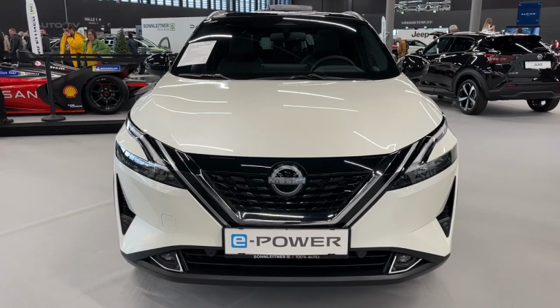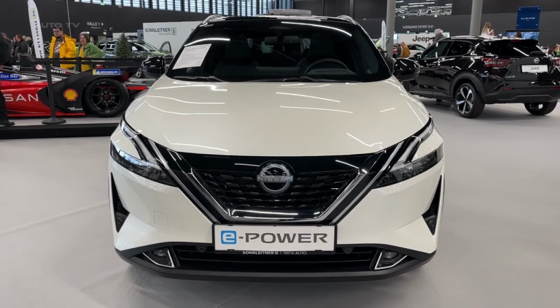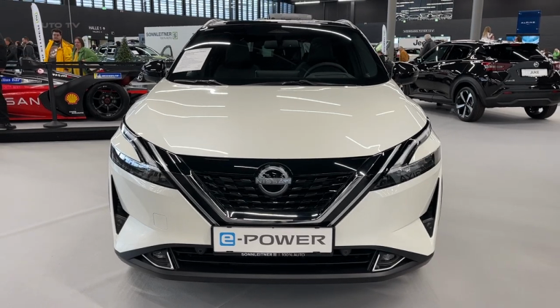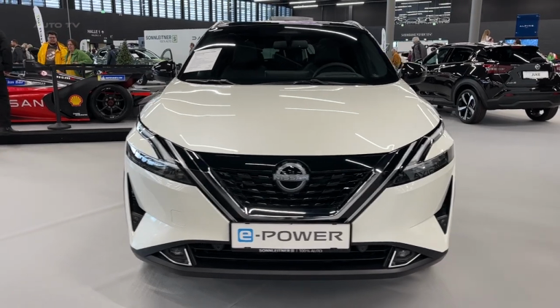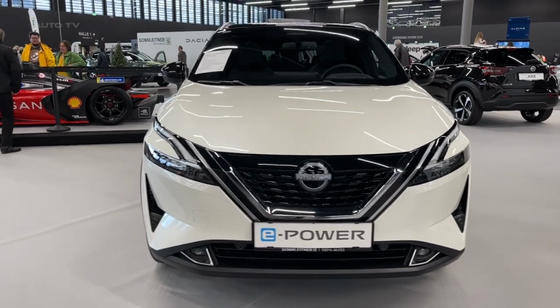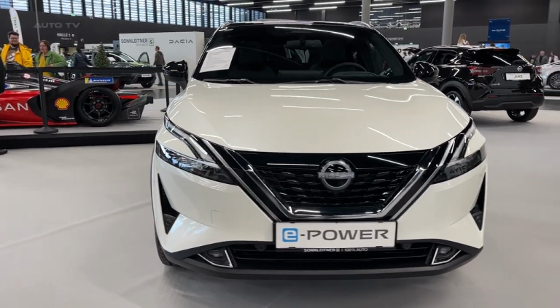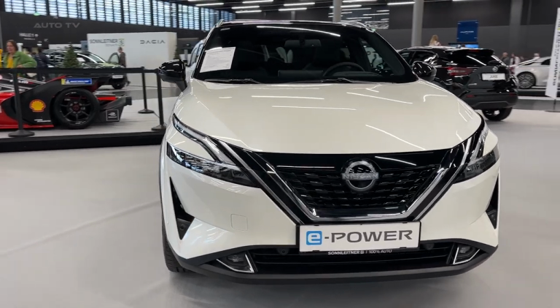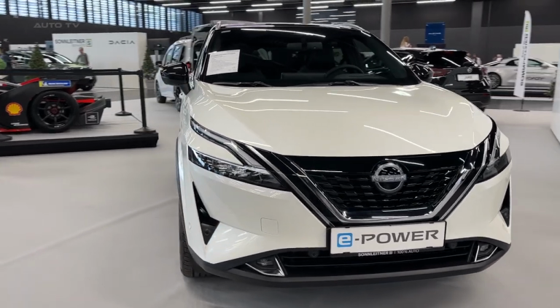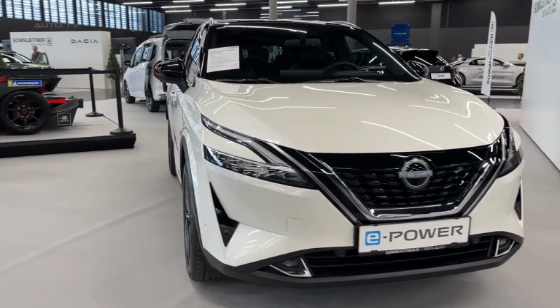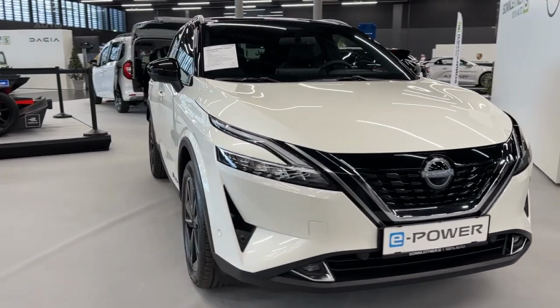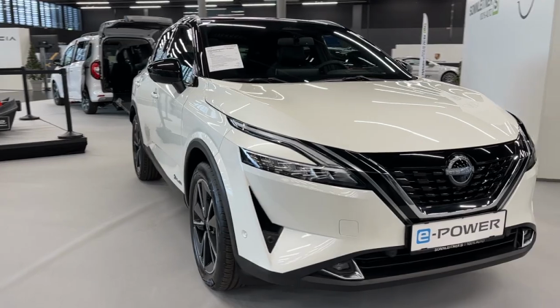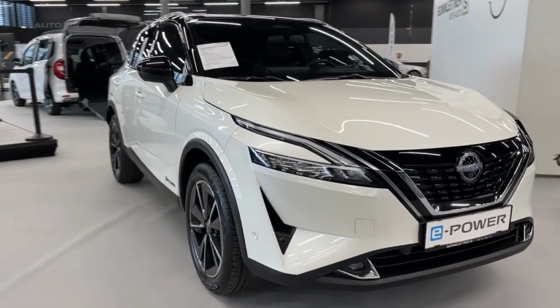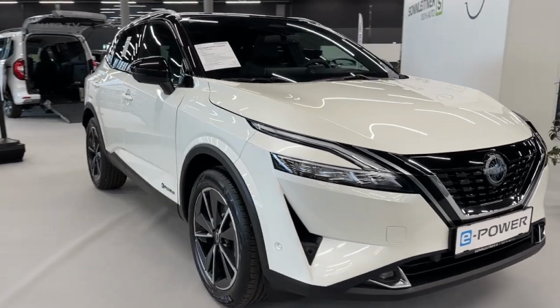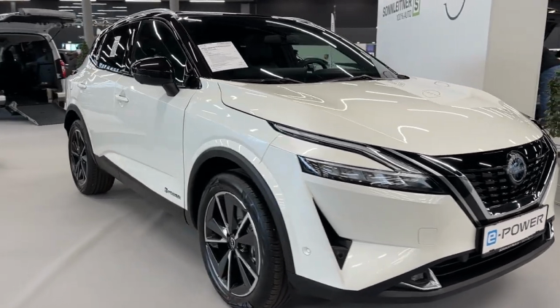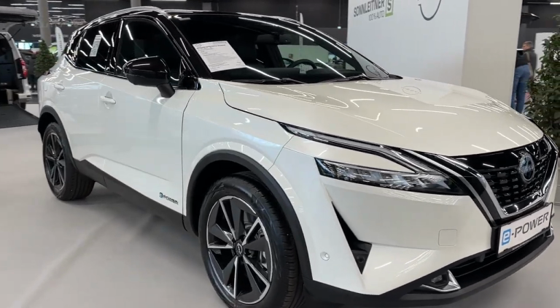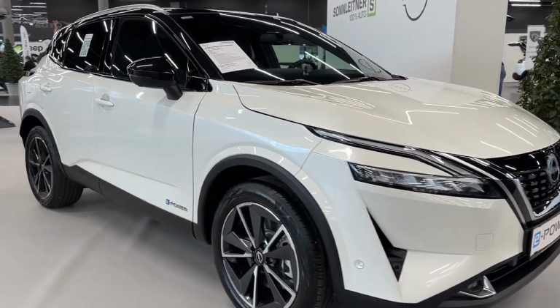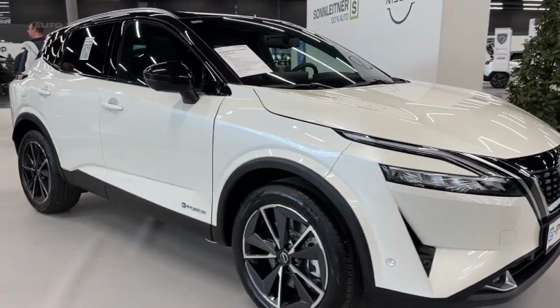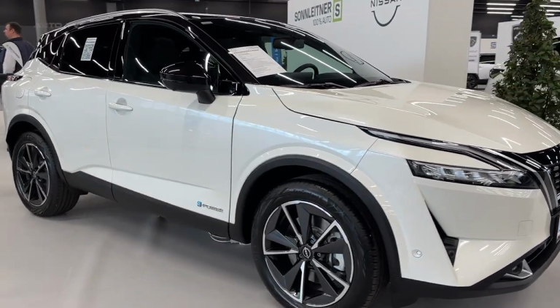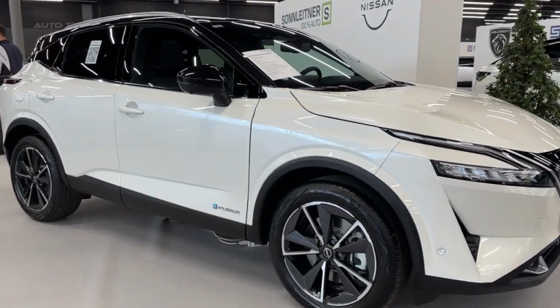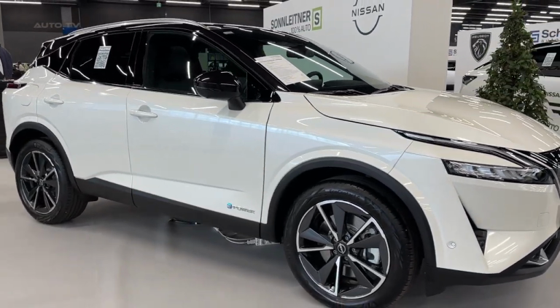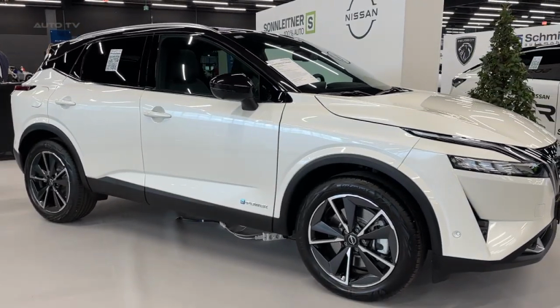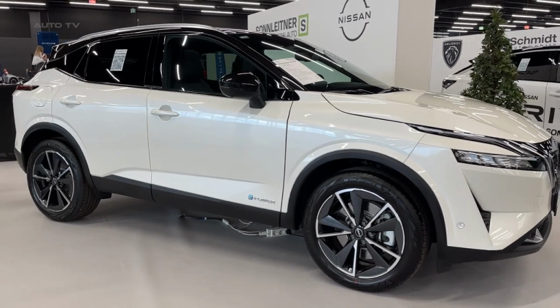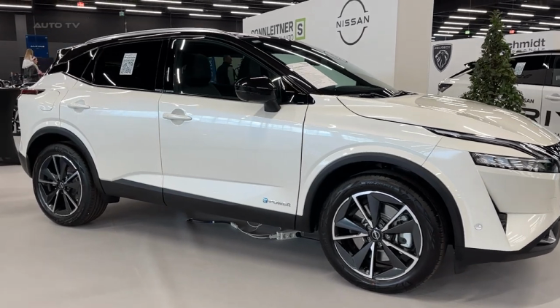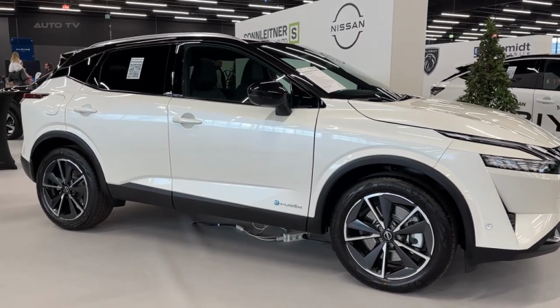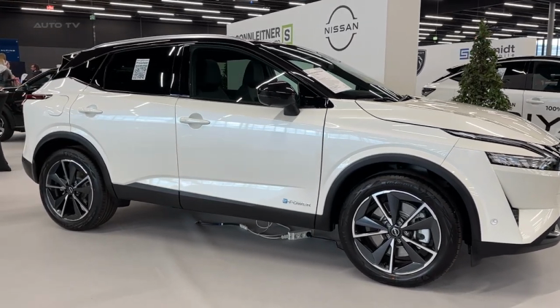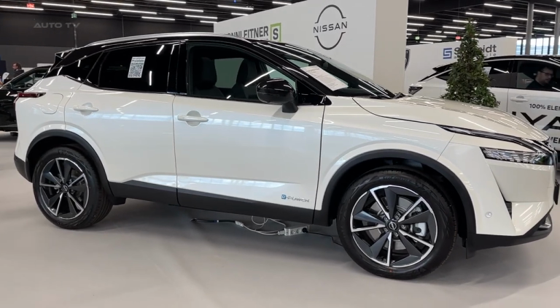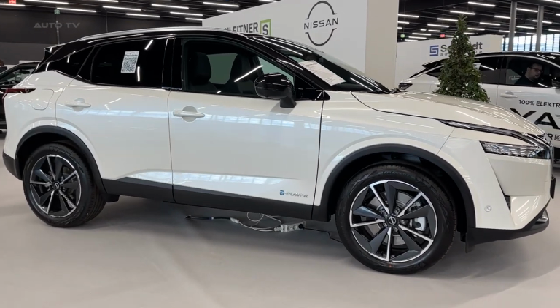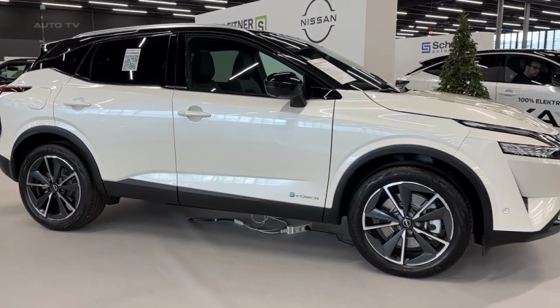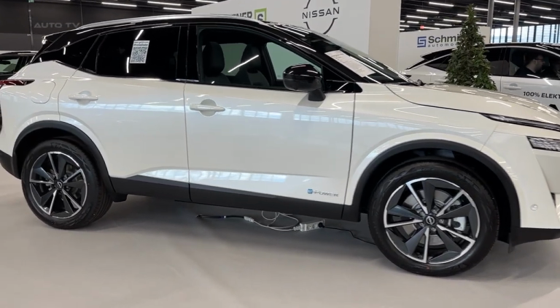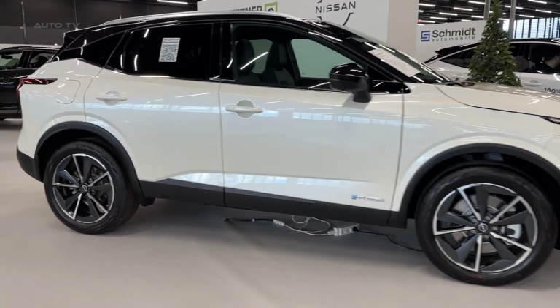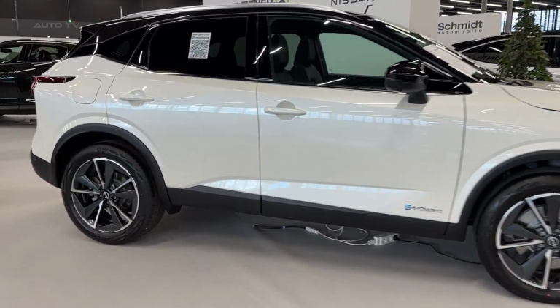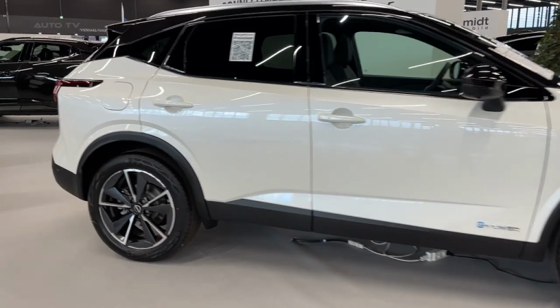Introducing the 2023 Nissan Qashqai e-Power. Experience a smooth, electric-like drive without the need for charging. The e-Power system is an innovative powertrain that offers instant and linear response, making it a standout alternative to traditional hybrids.